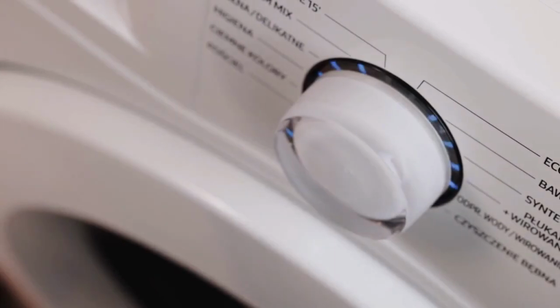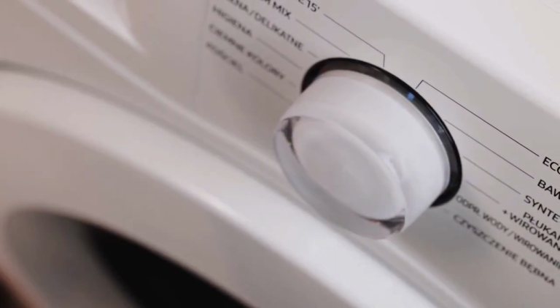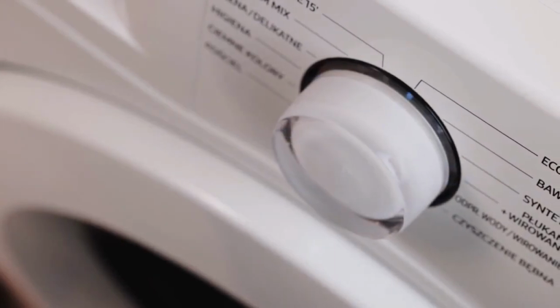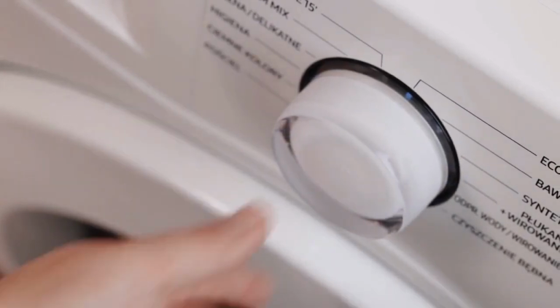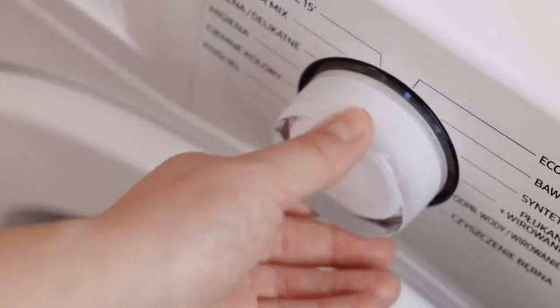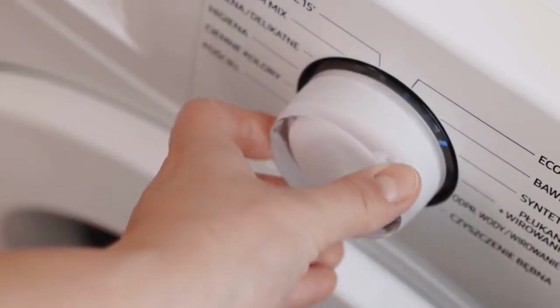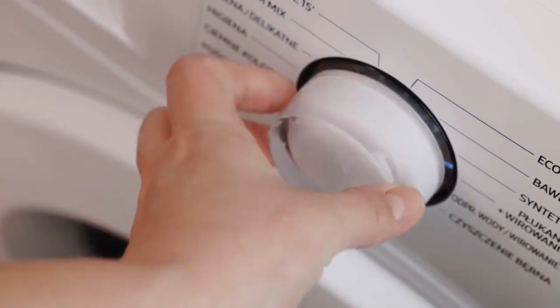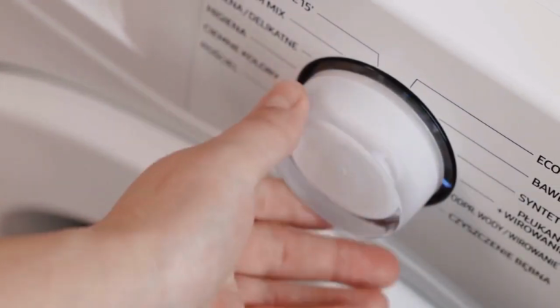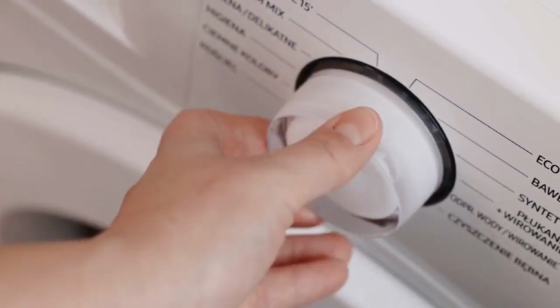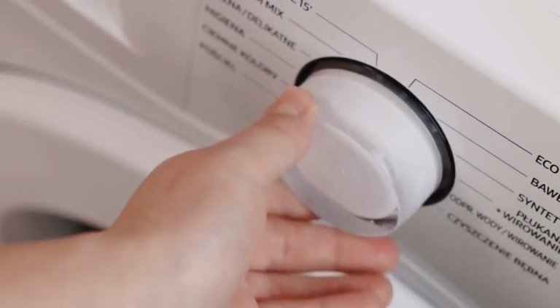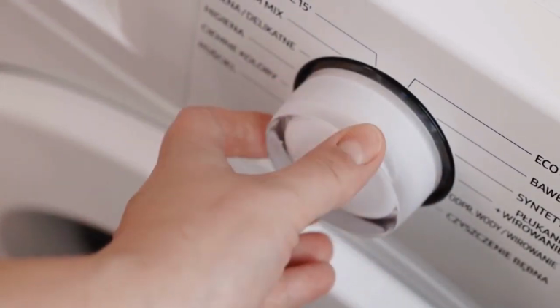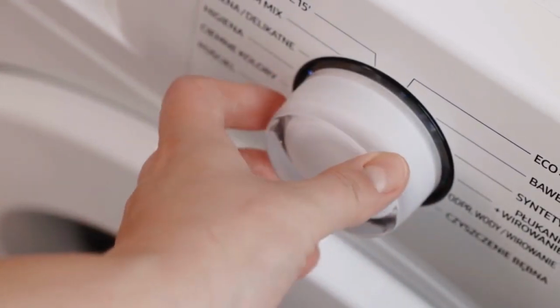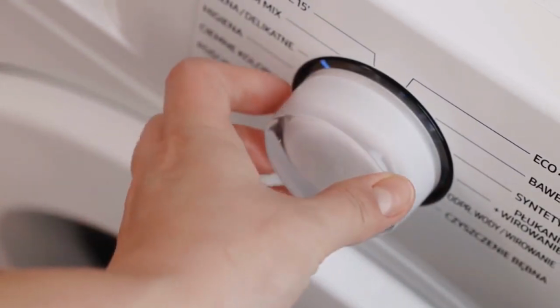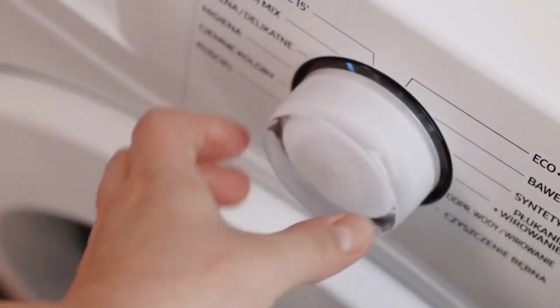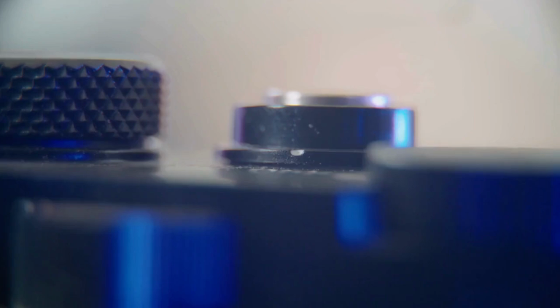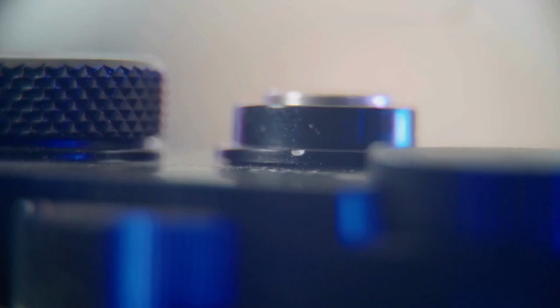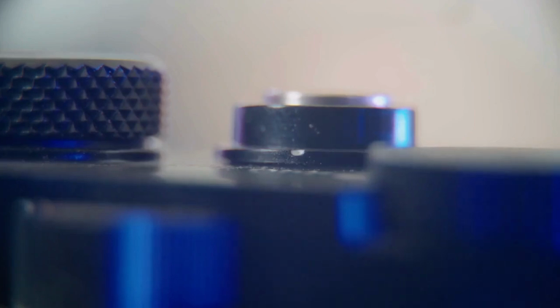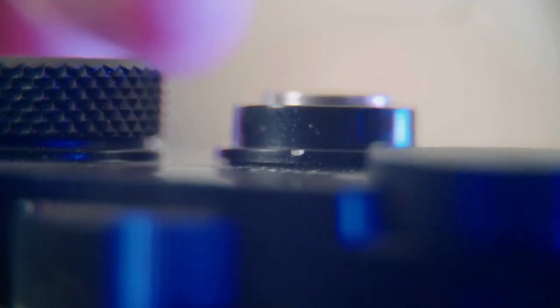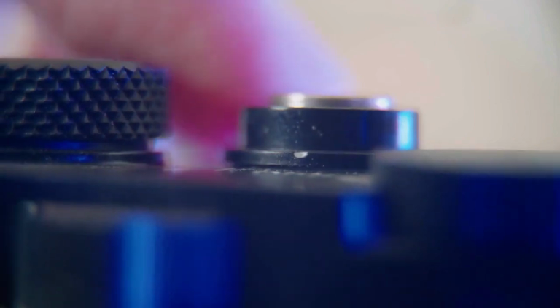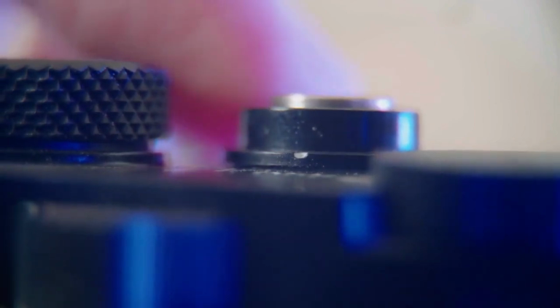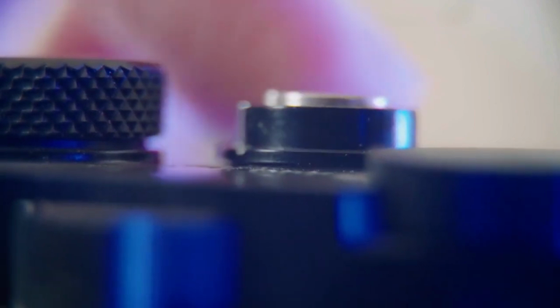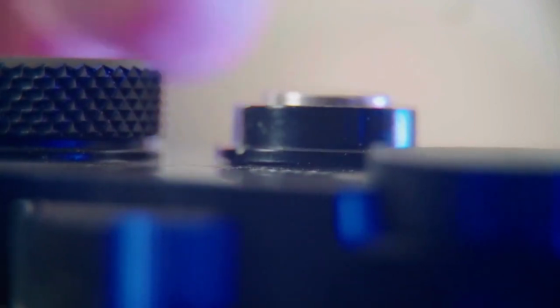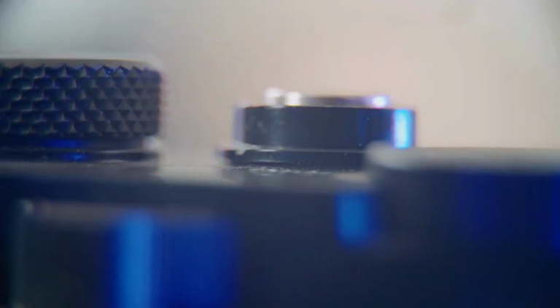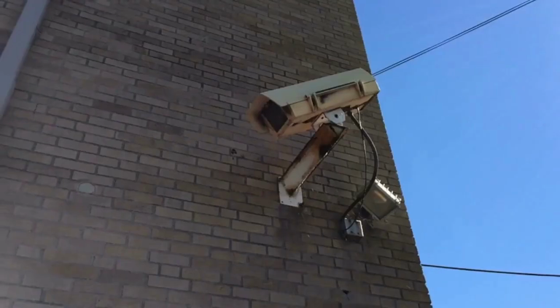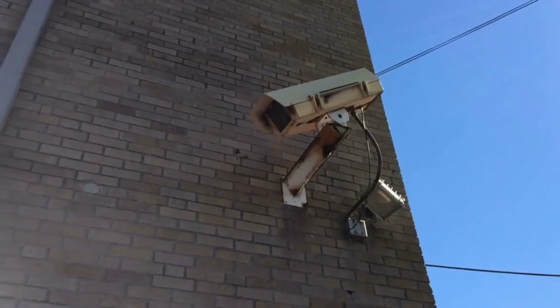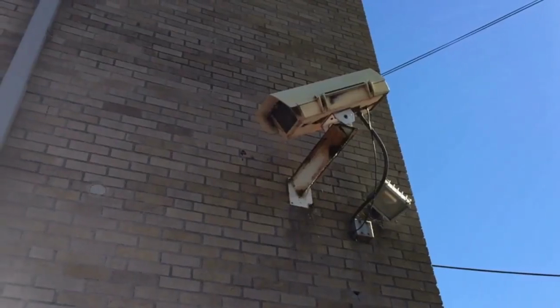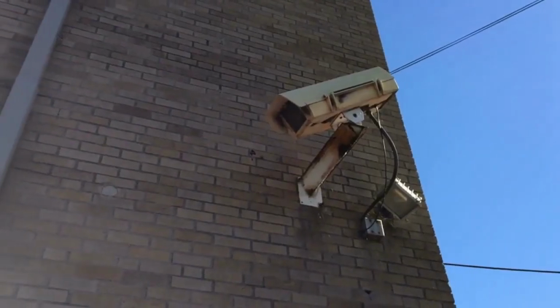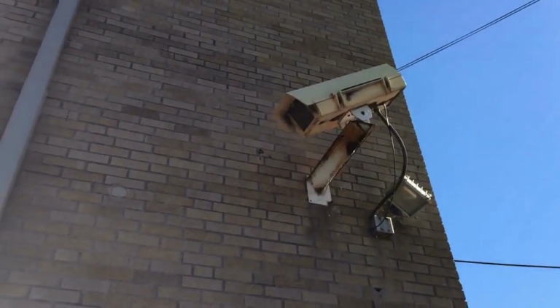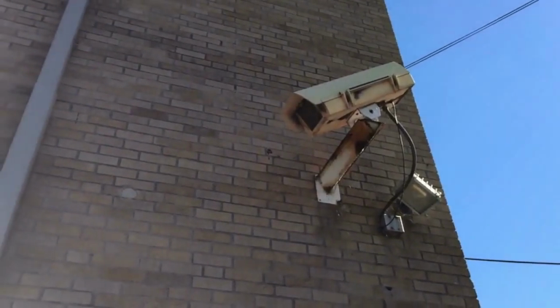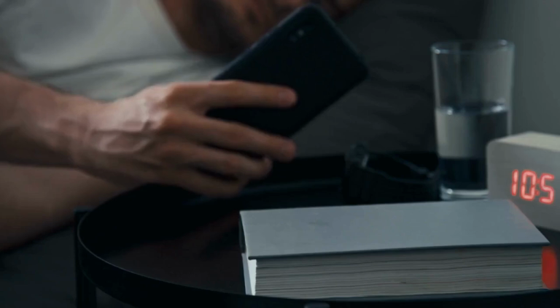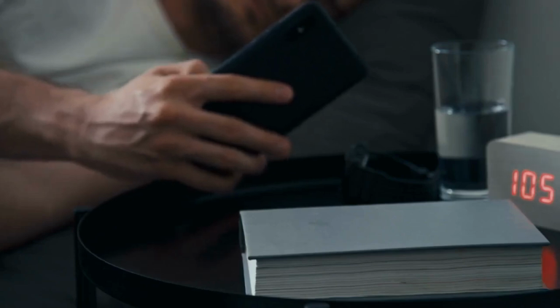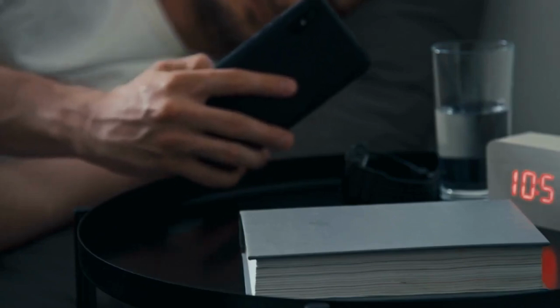To perform a soft reset, first locate the power button on the side or back of your Xfinity home touchscreen. Press and hold this power button for about 10 to 15 seconds. The screen should go black. Wait a few moments.